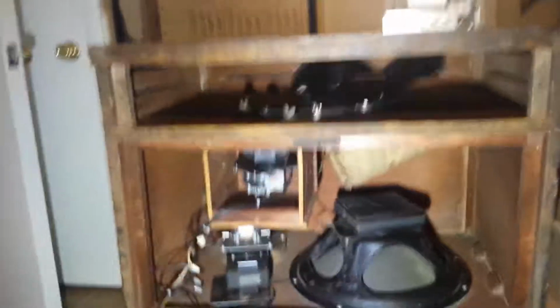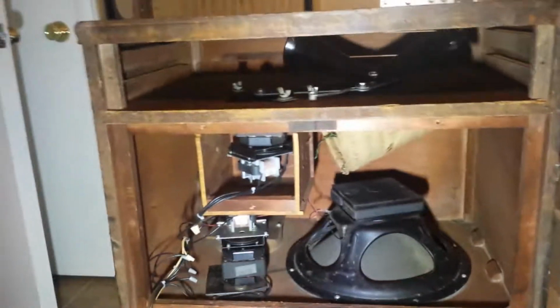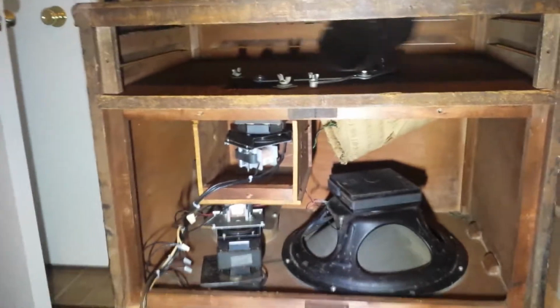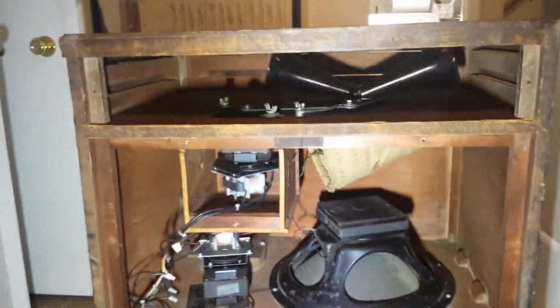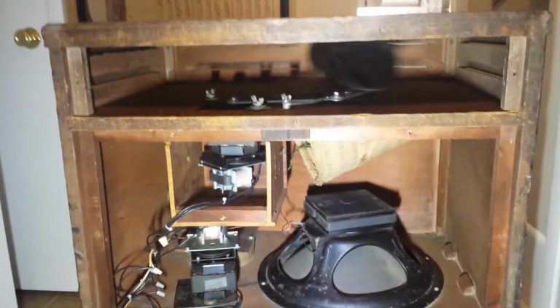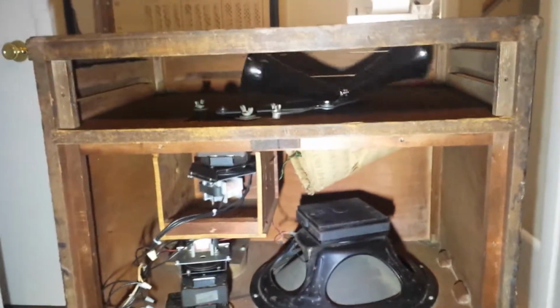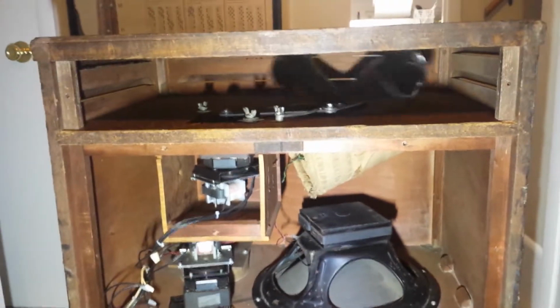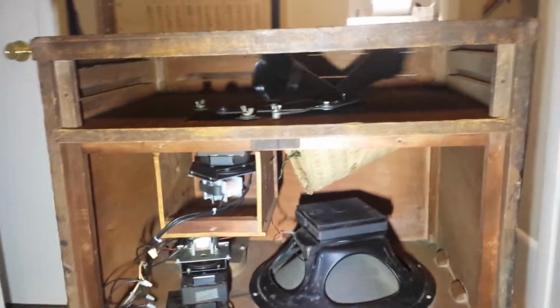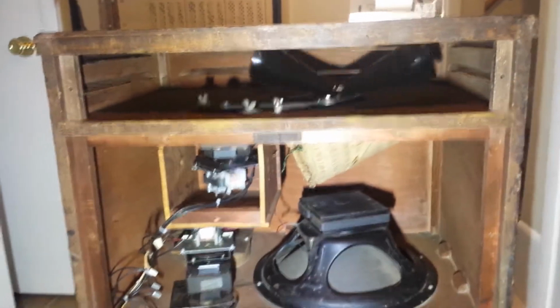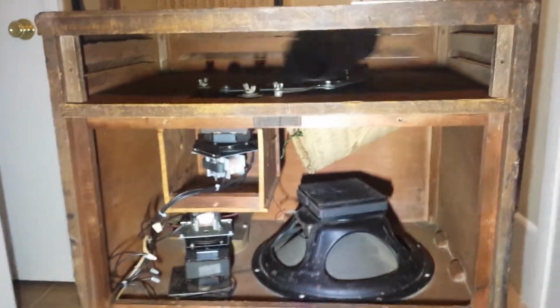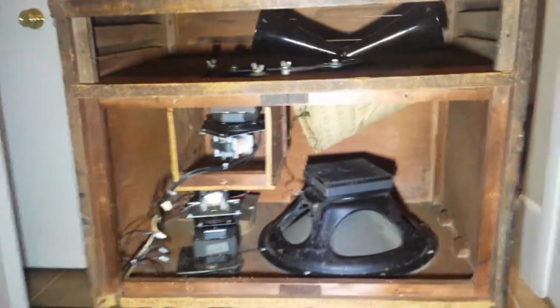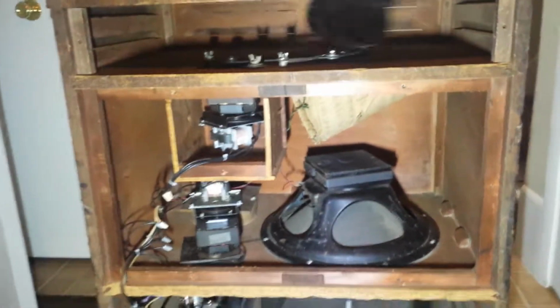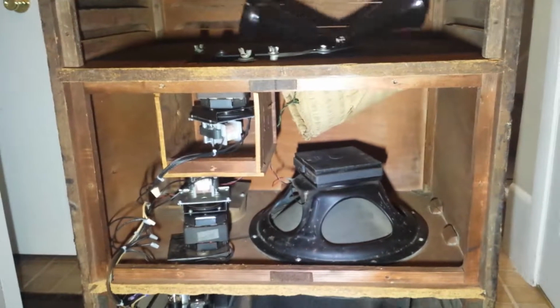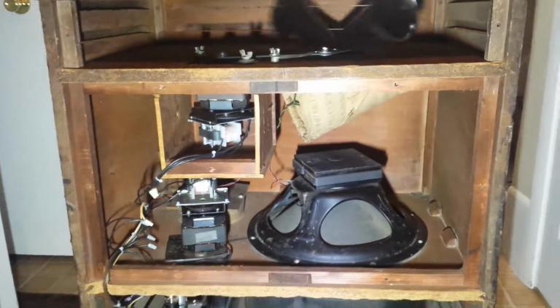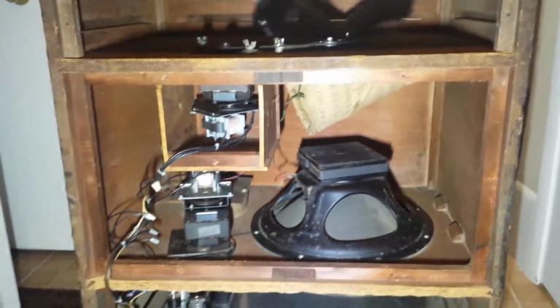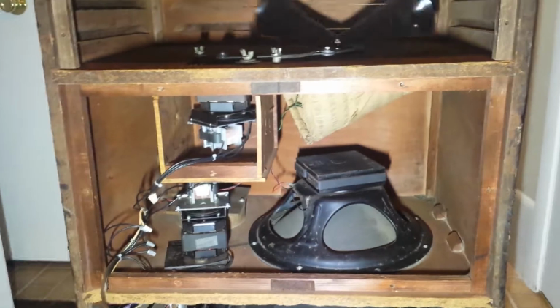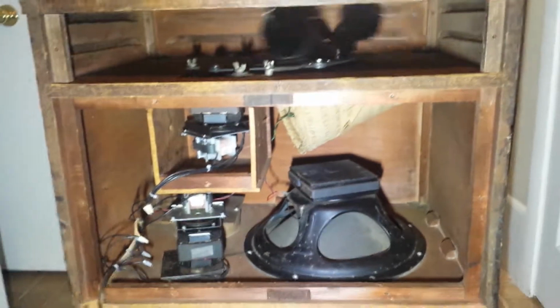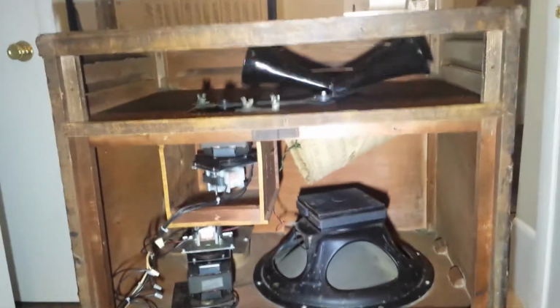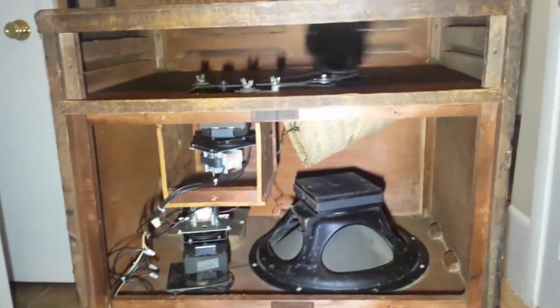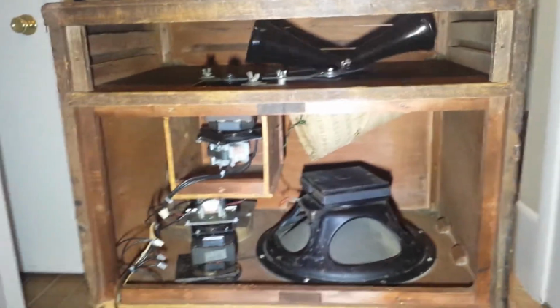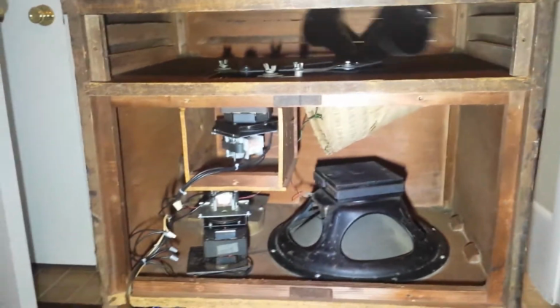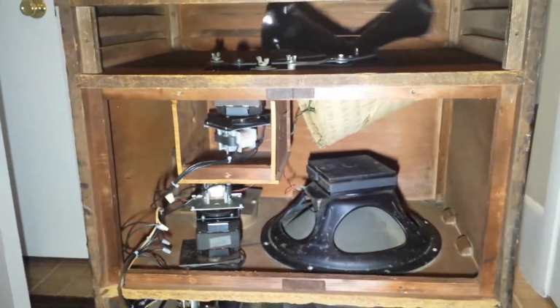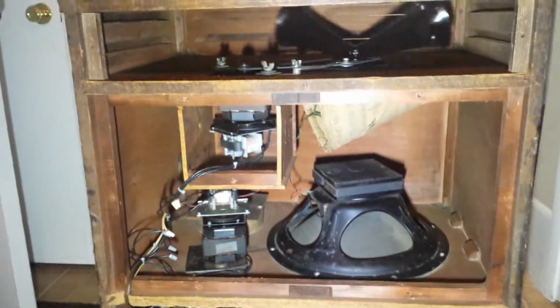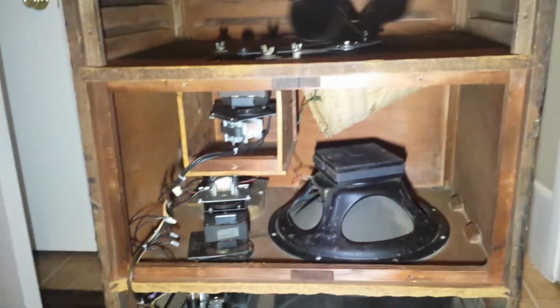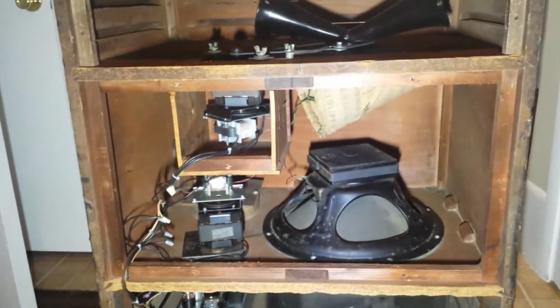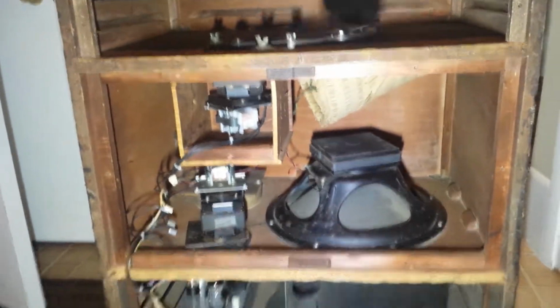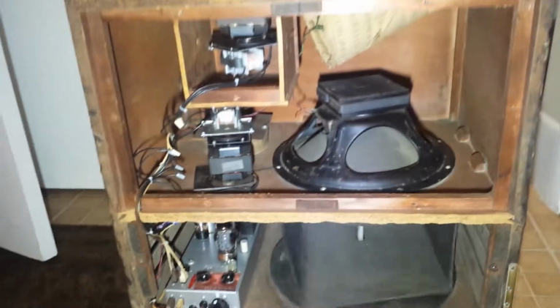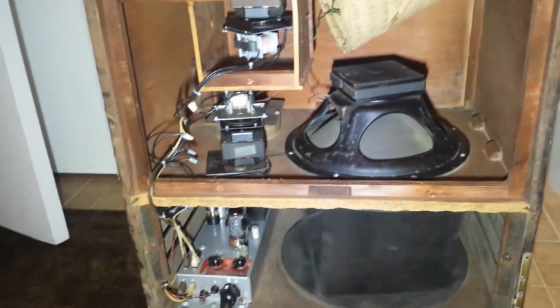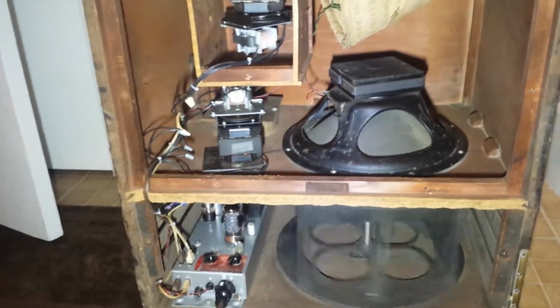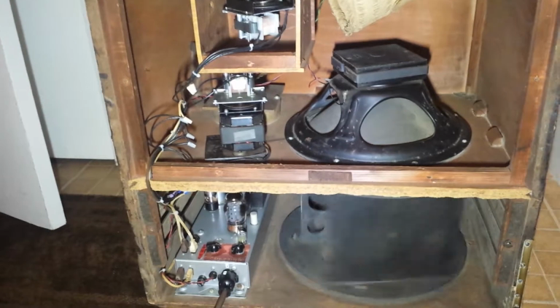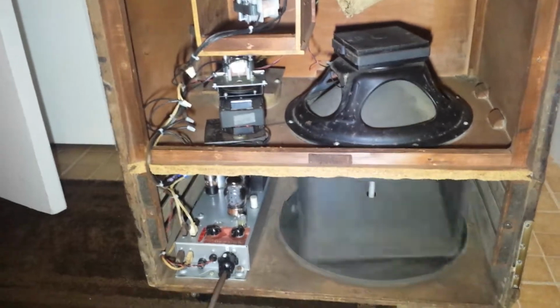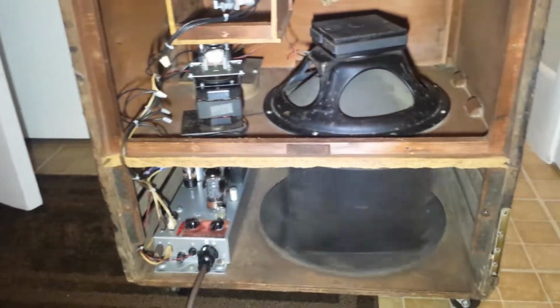This is a Leslie 145 with all original parts: original woofer, original driver, all original motors, original amp, original tubes.